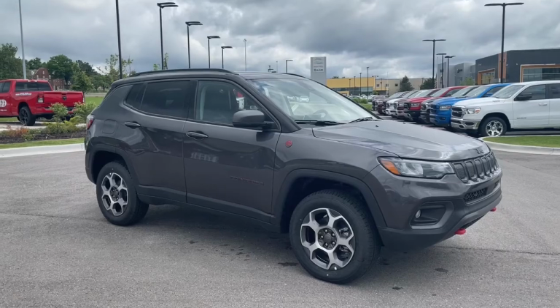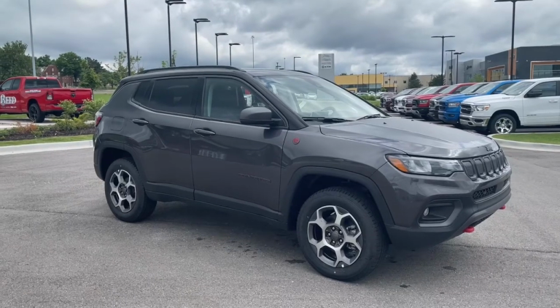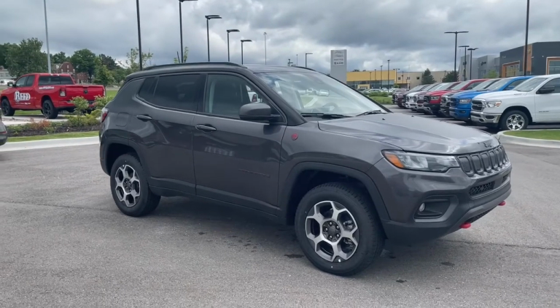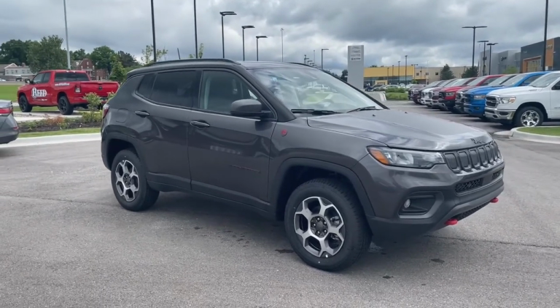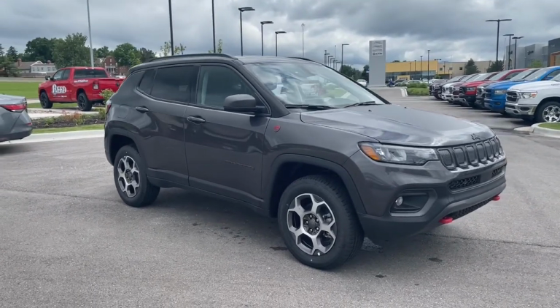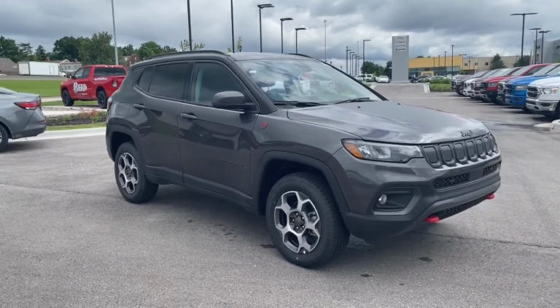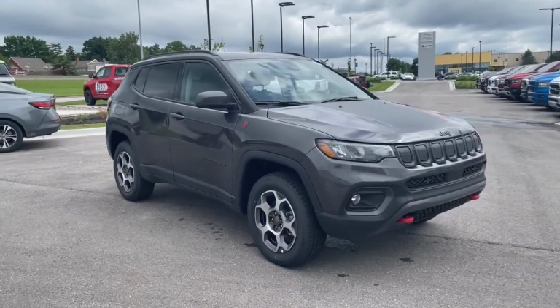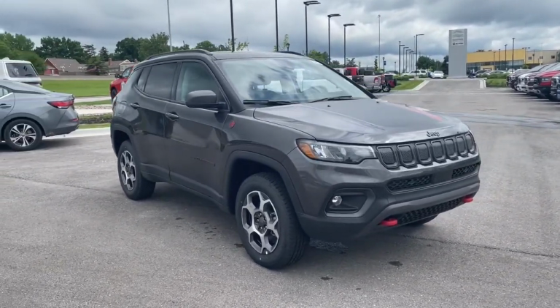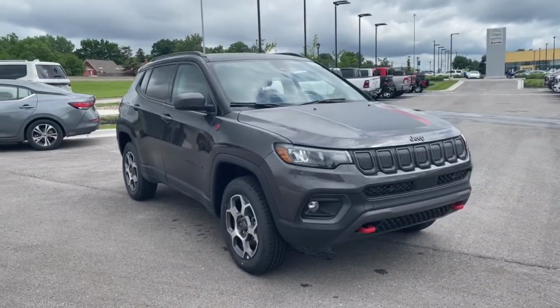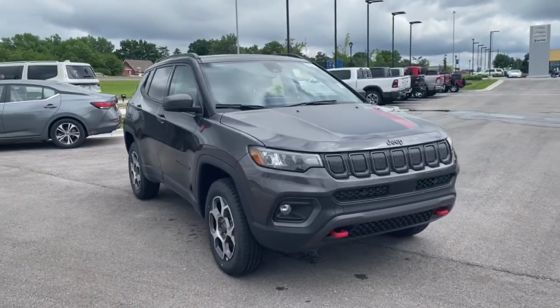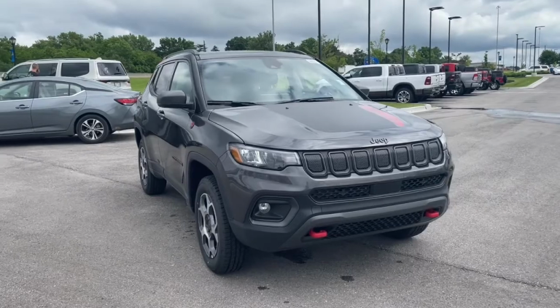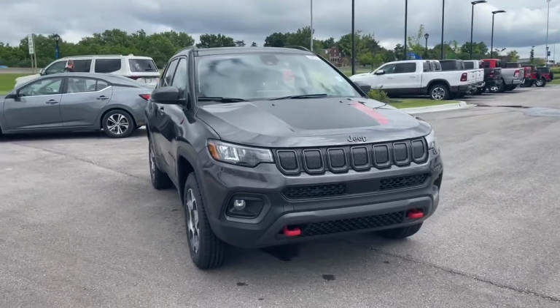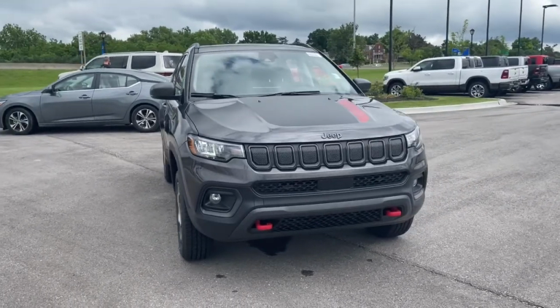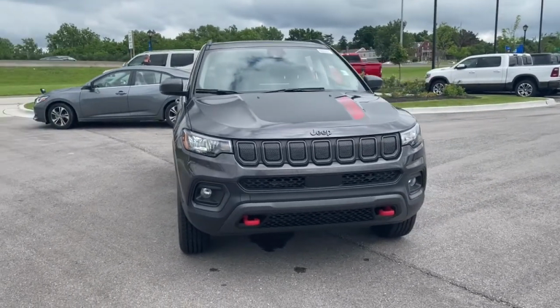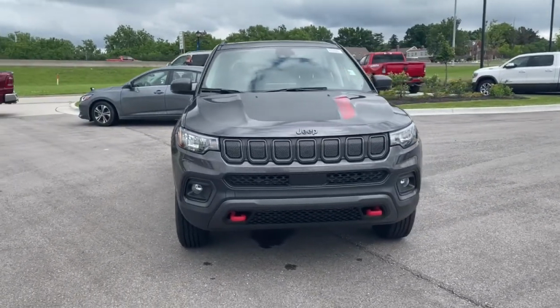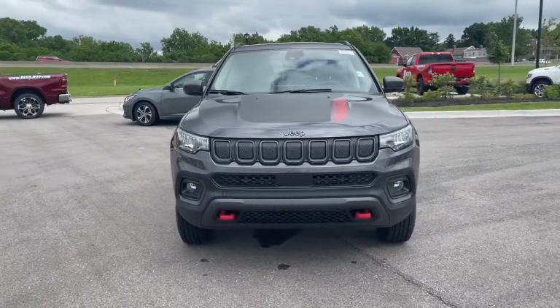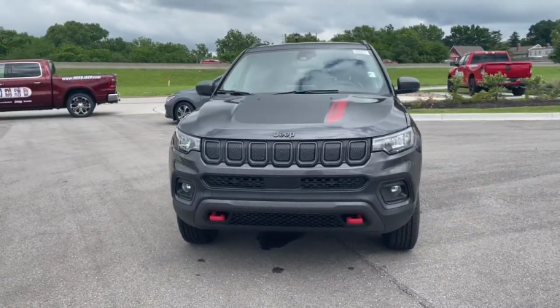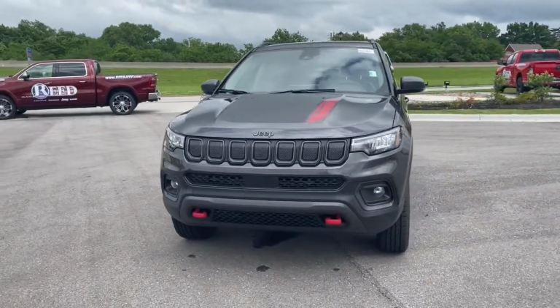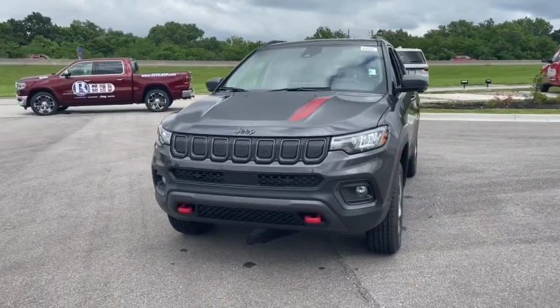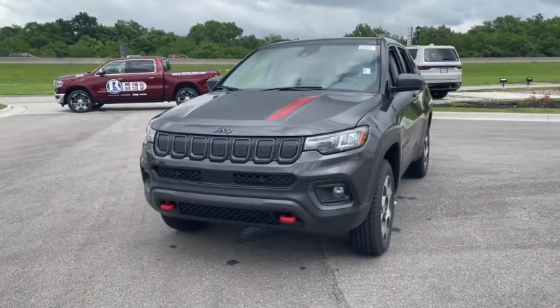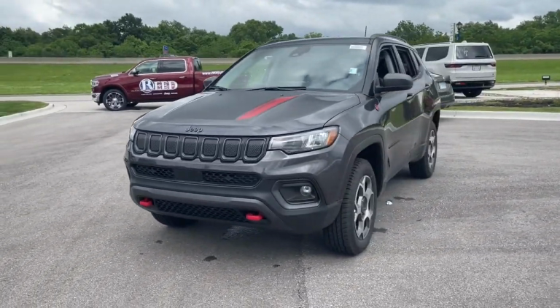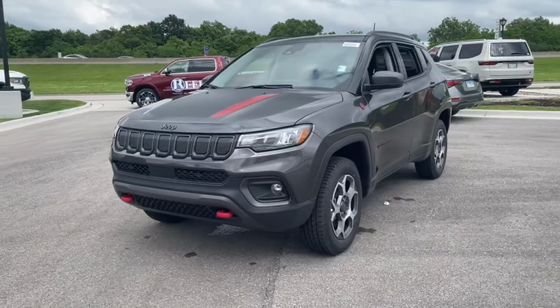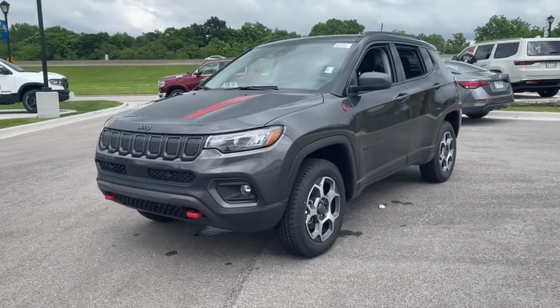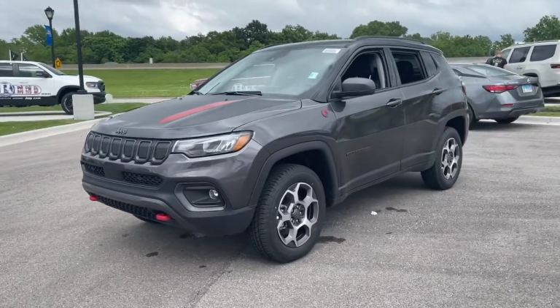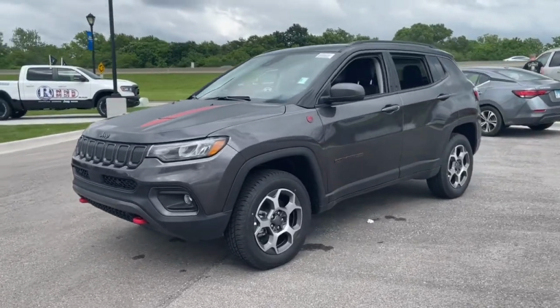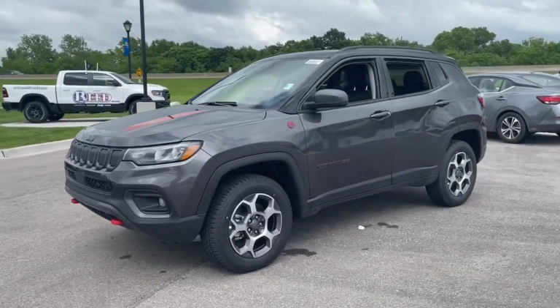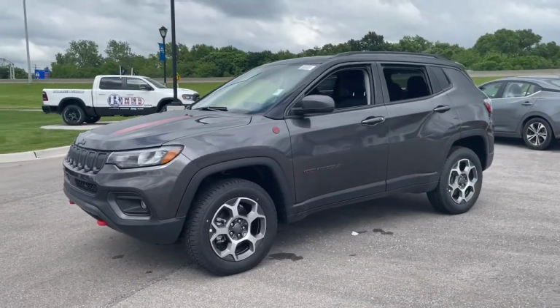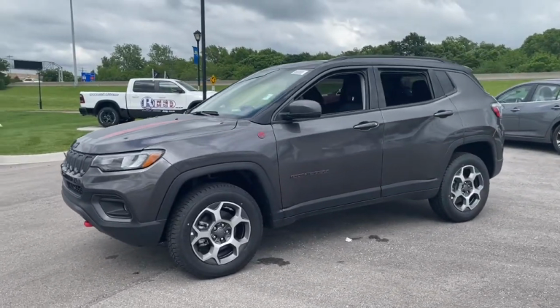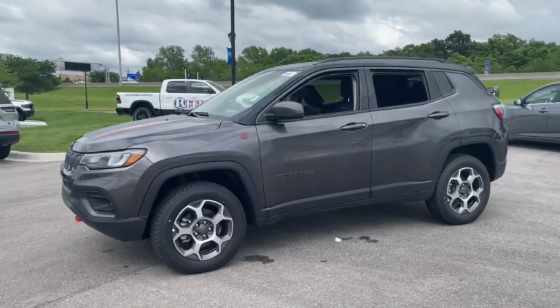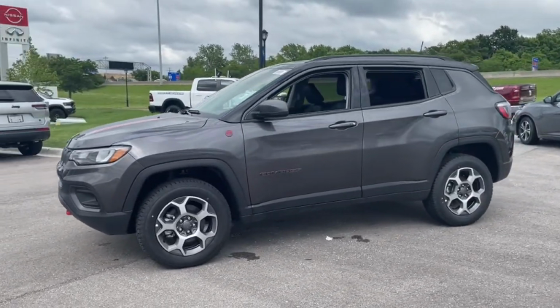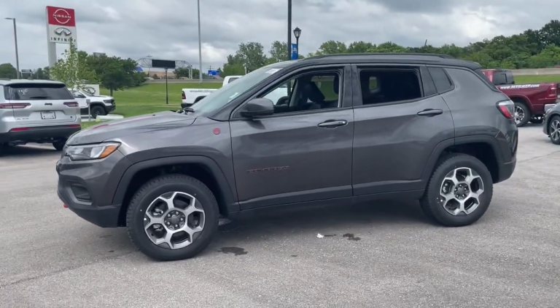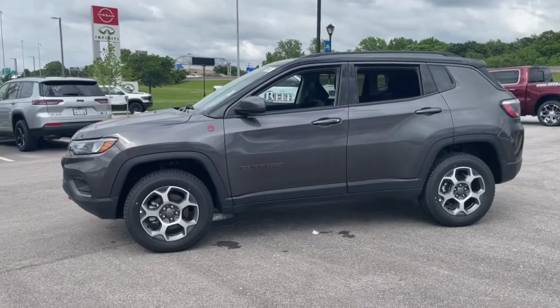Get acquainted with the 2022 Jeep Compass. Enjoy the adventure with confidence in the Compass. It offers the perfect blend of SUV versatility and state-of-the-art safety technology. The following are some of this vehicle's highlighted options.